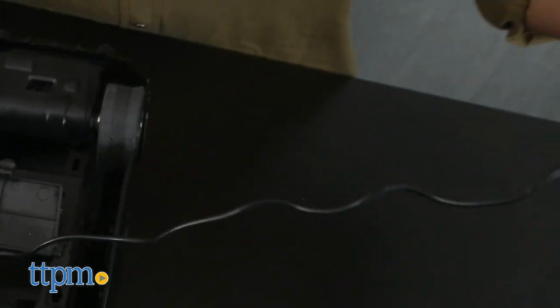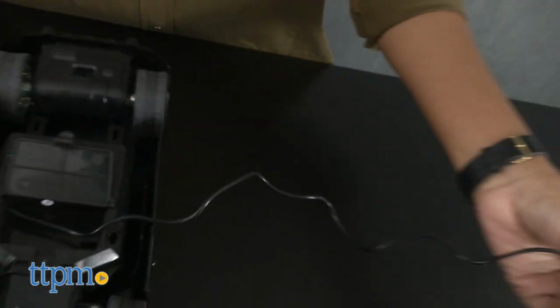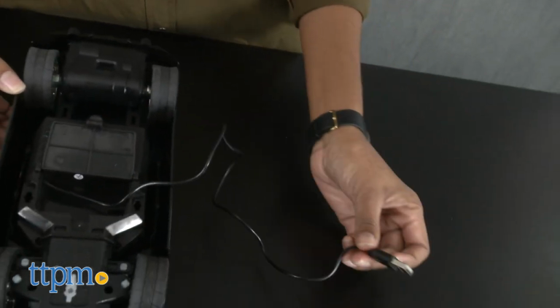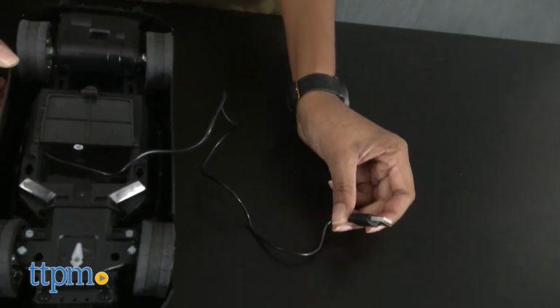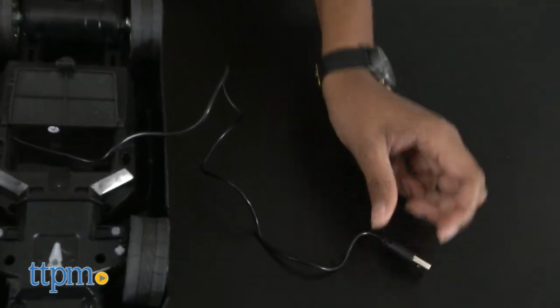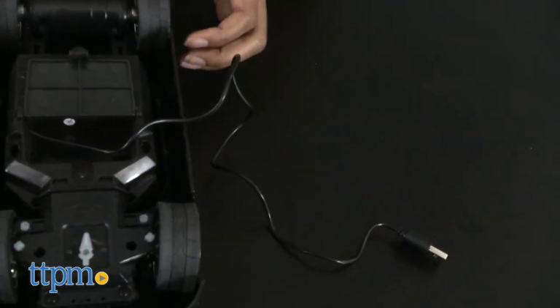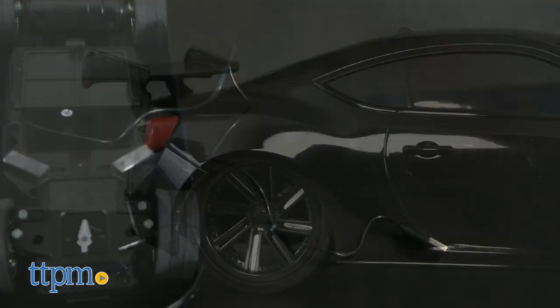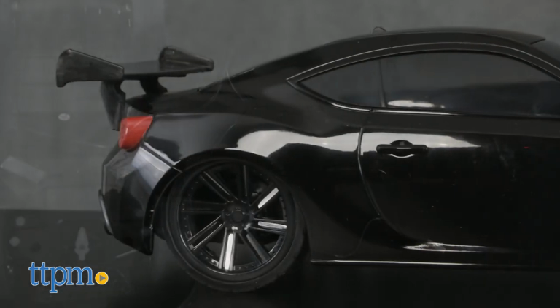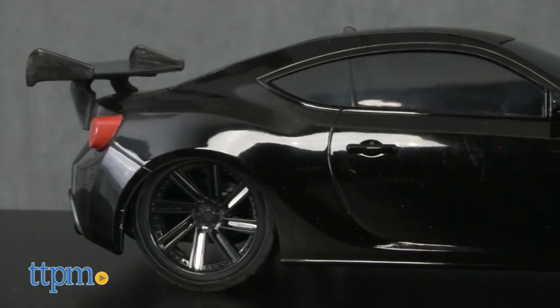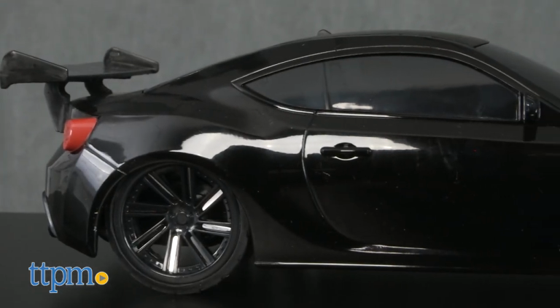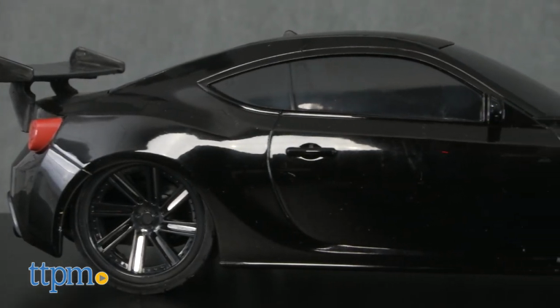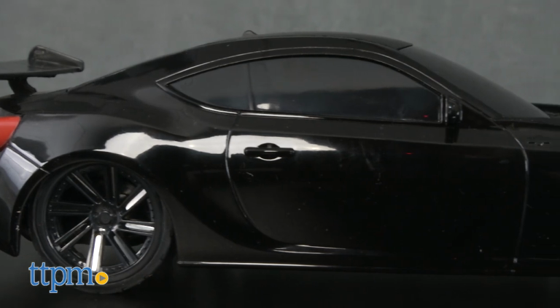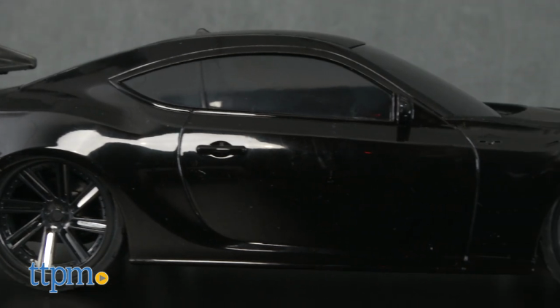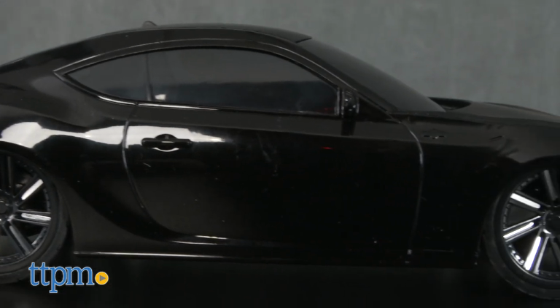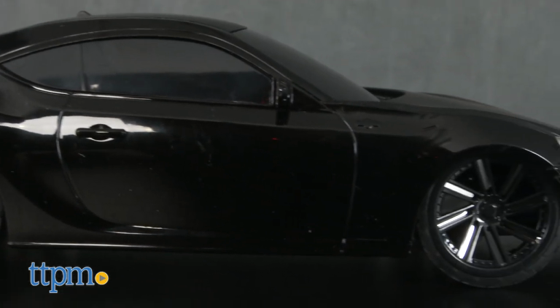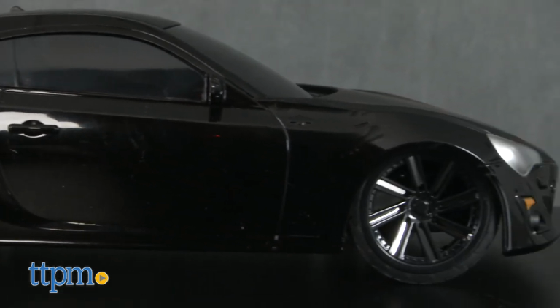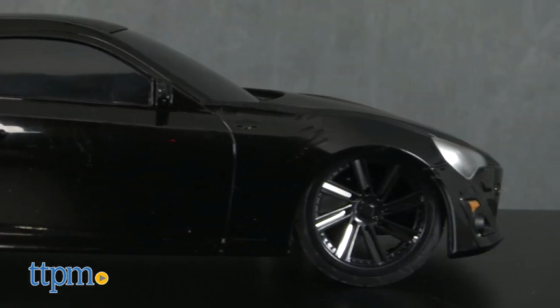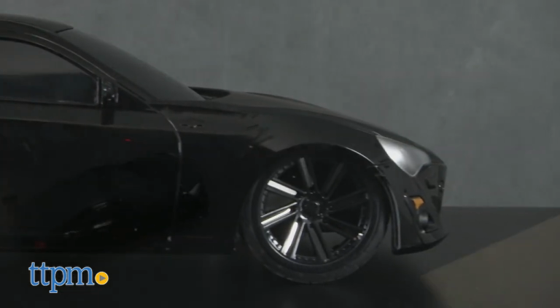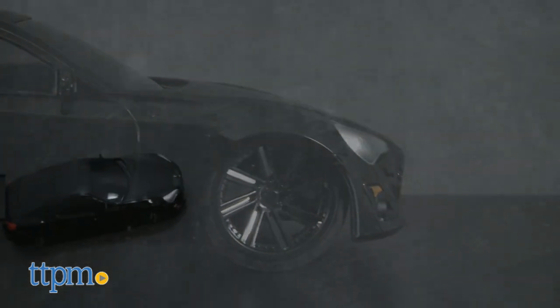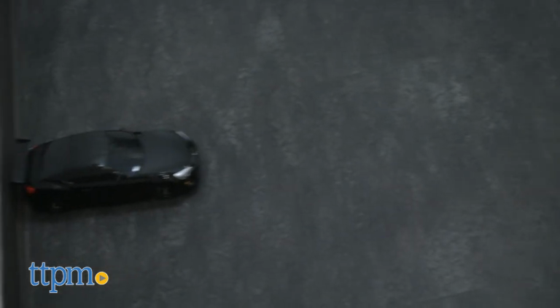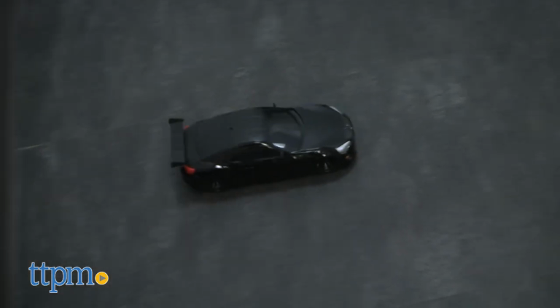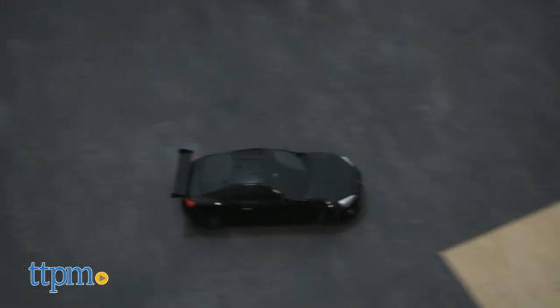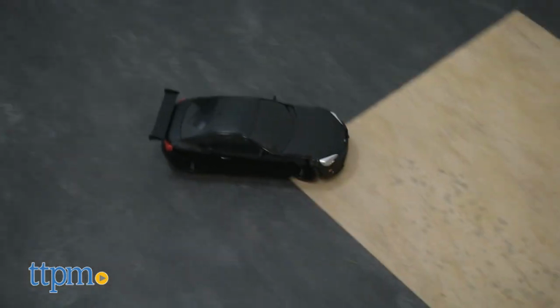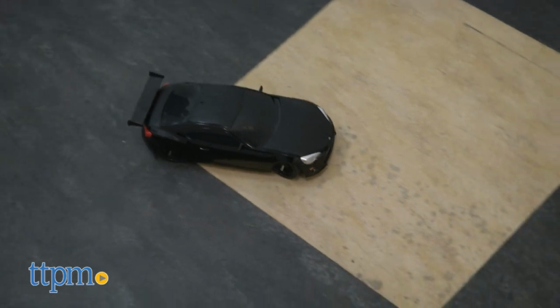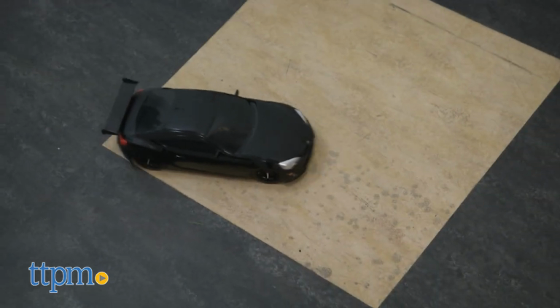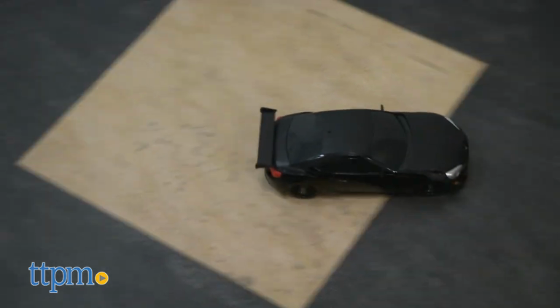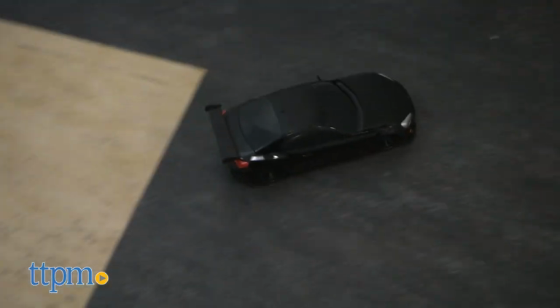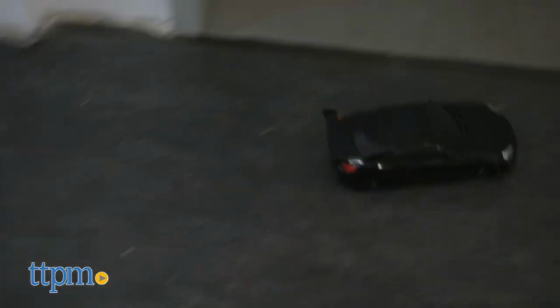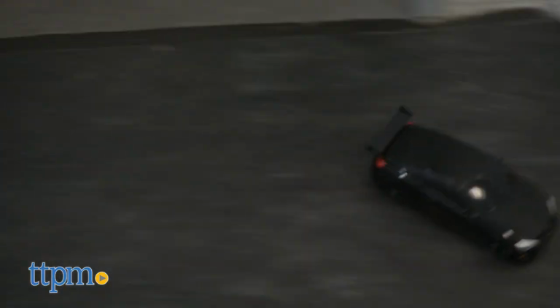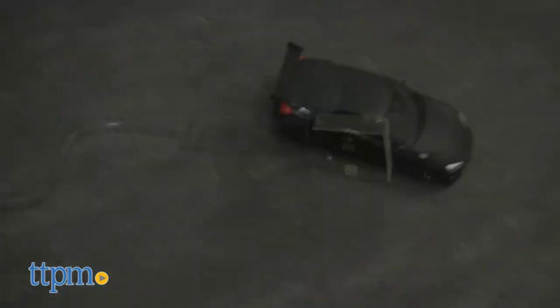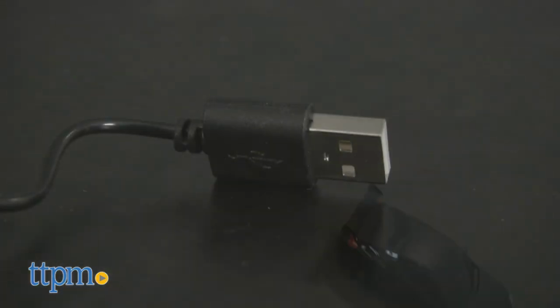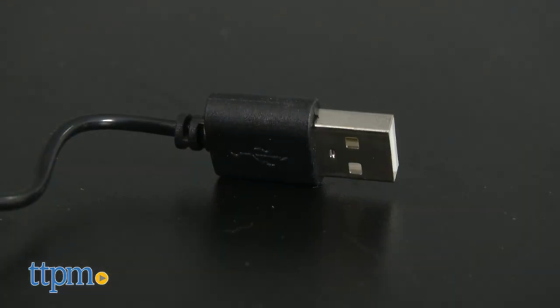Hyperchargers cars are the newest, most cost-effective way to play with radio control vehicles, and this 1 to 16 scale black Scion car, which is part of the Exotic Tuner Edition, is no different.